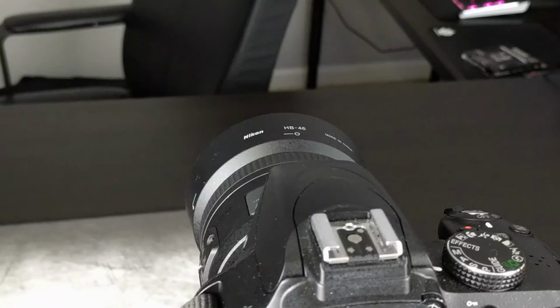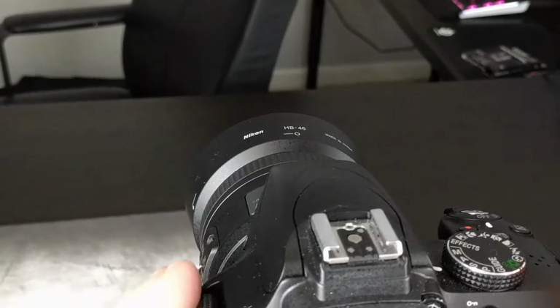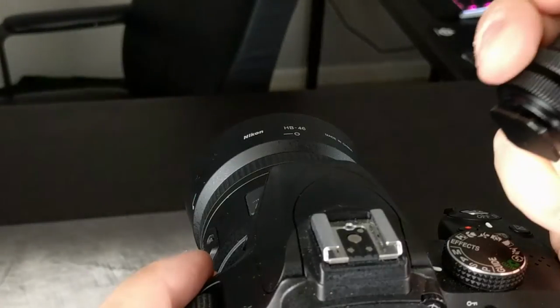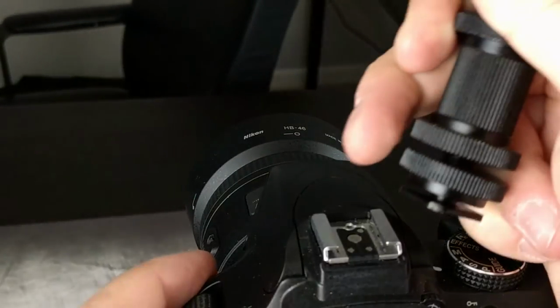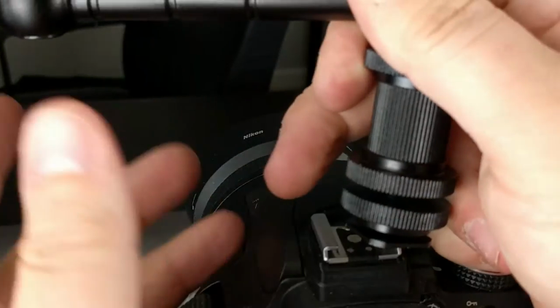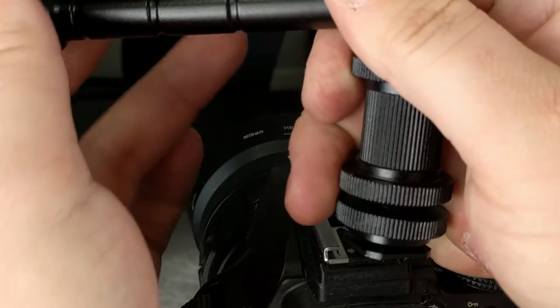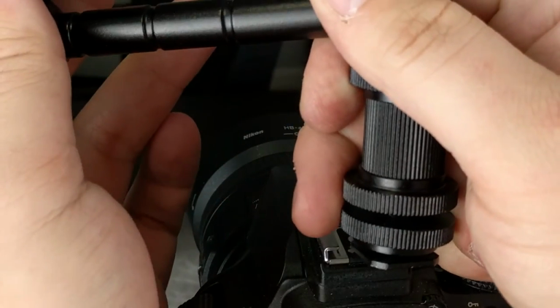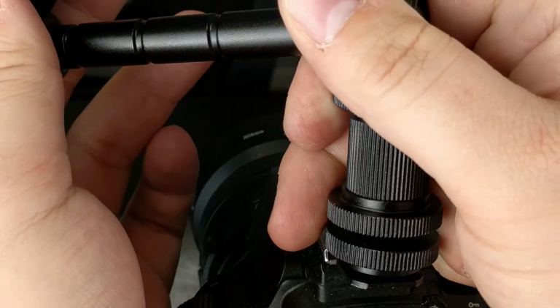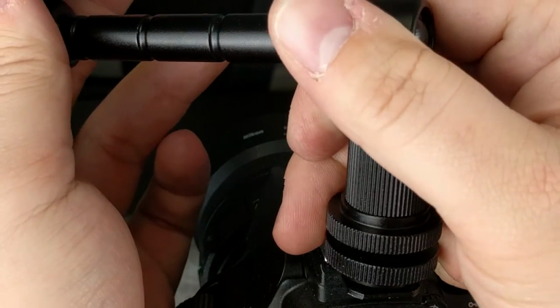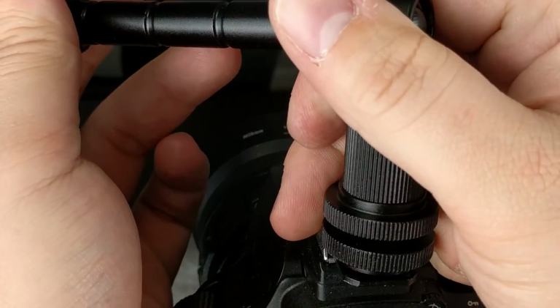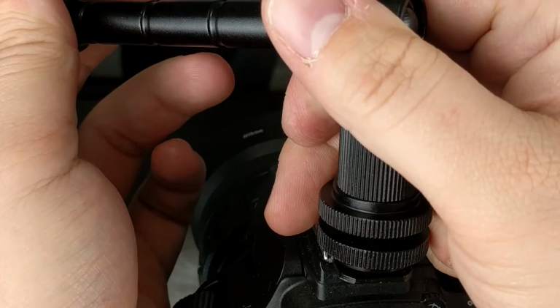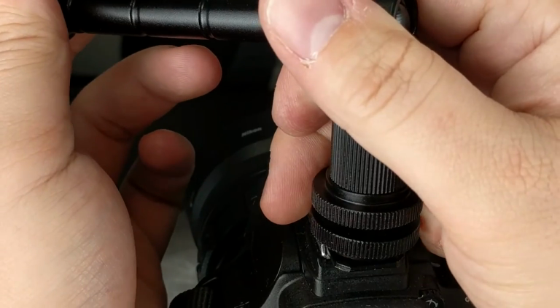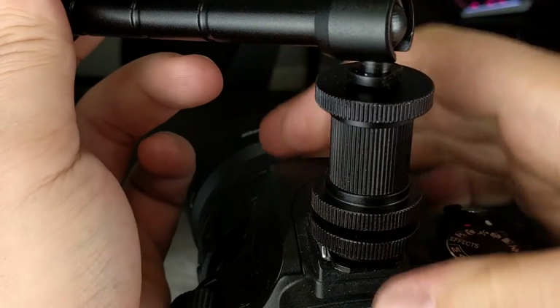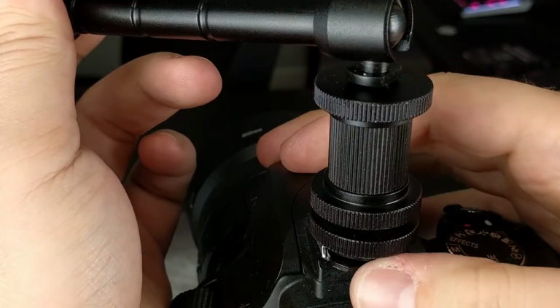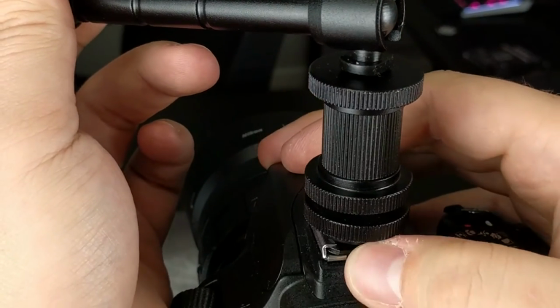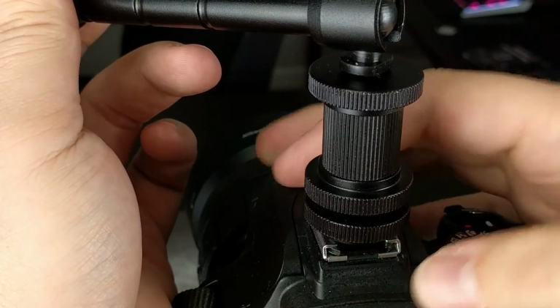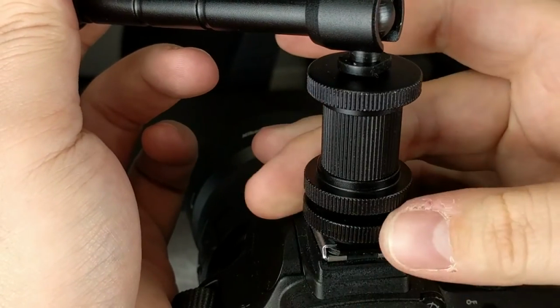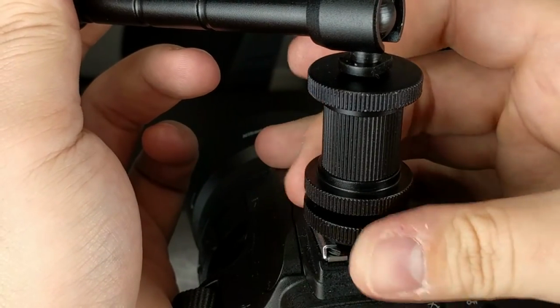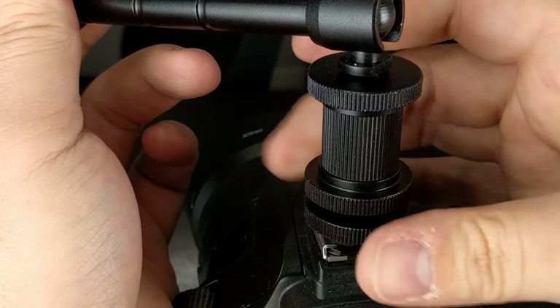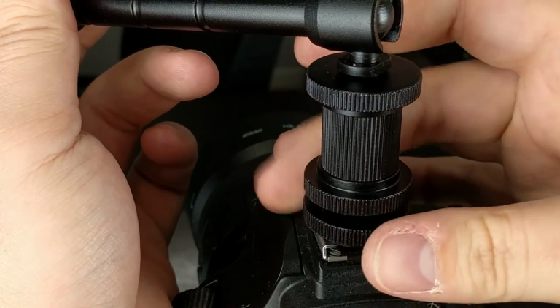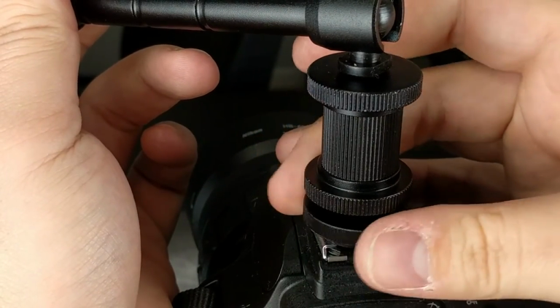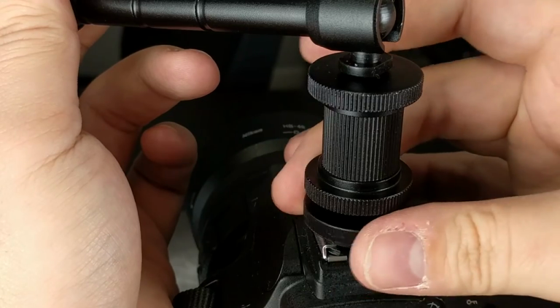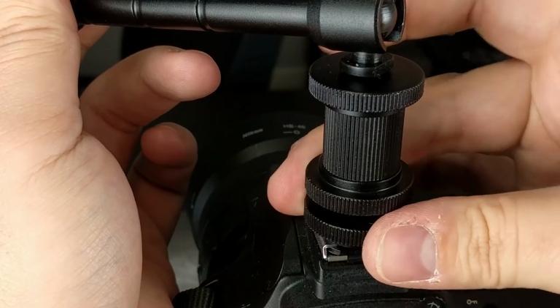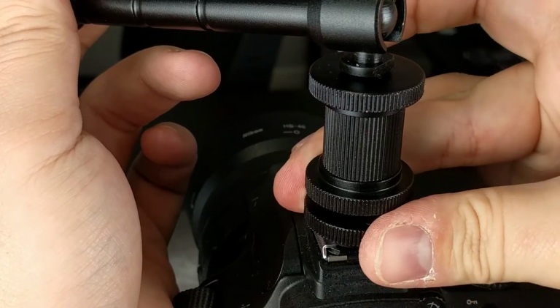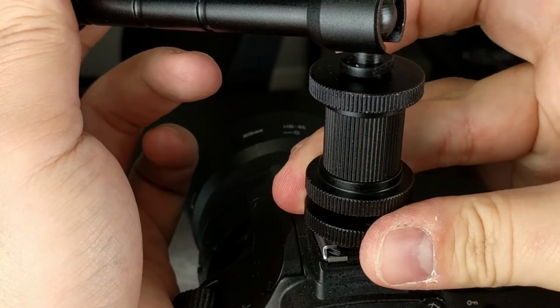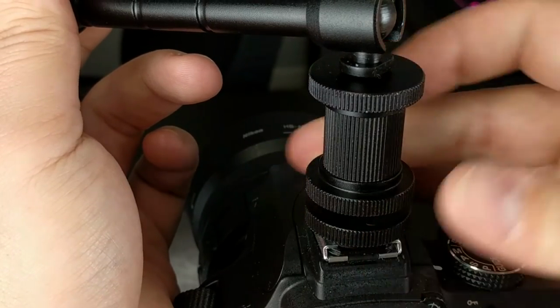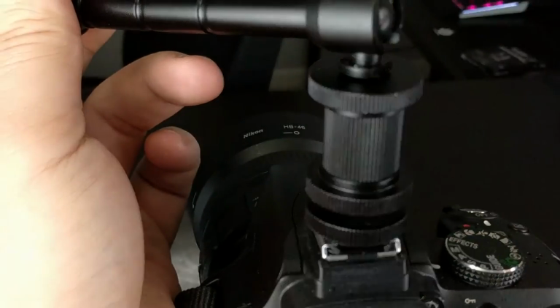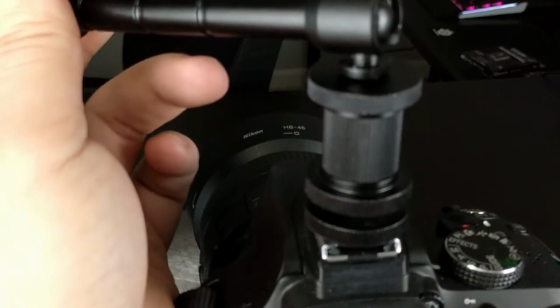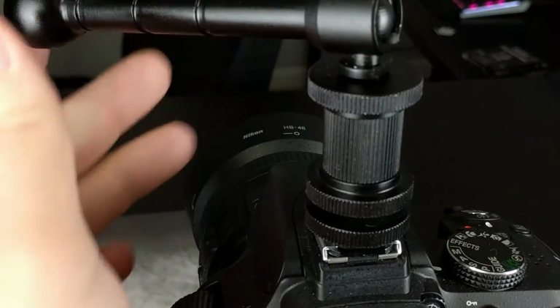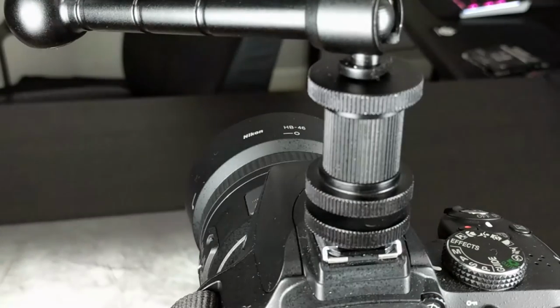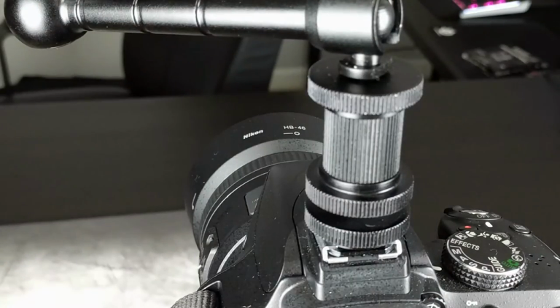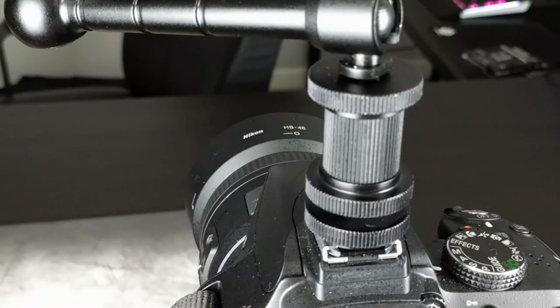Alright guys, all joking aside, let's take a quick look at this. This magic arm attaches to the camera via a cold shoe mount. After you slide it in, all you have to do is tighten it down. If you forget to tighten this nut down, it will be incredibly unstable.